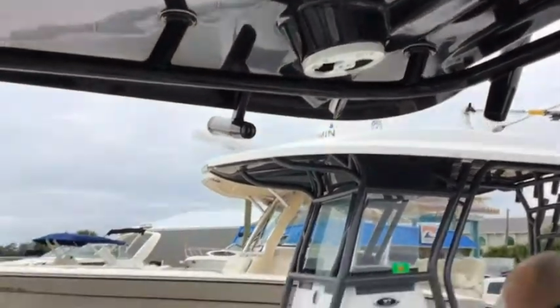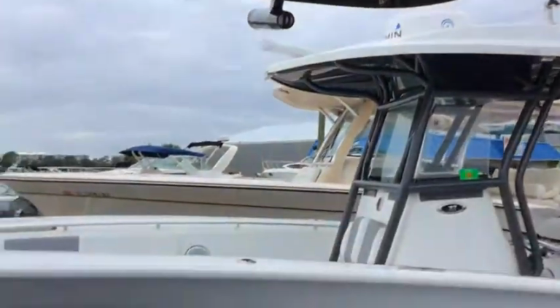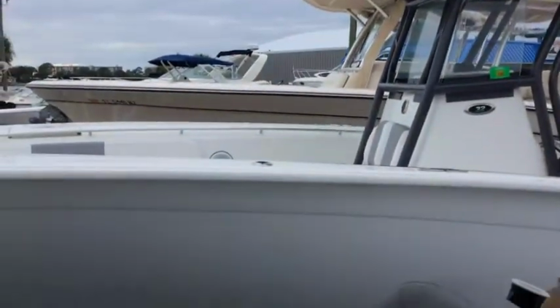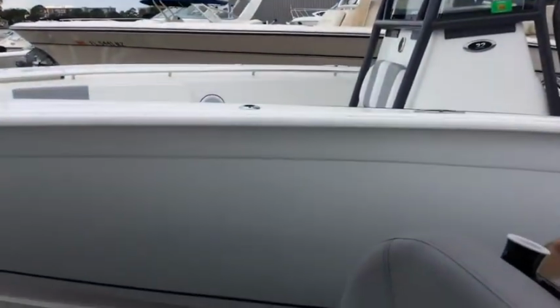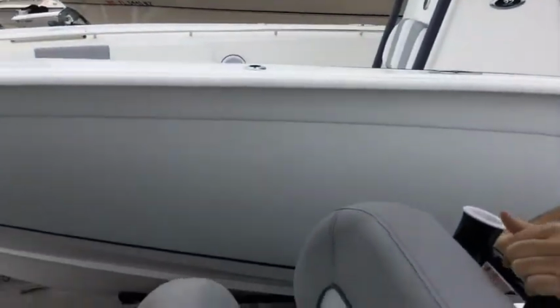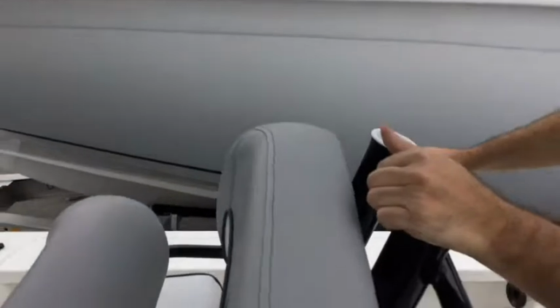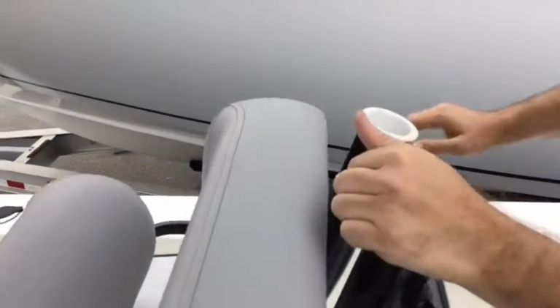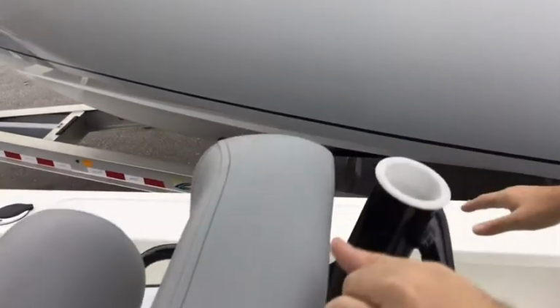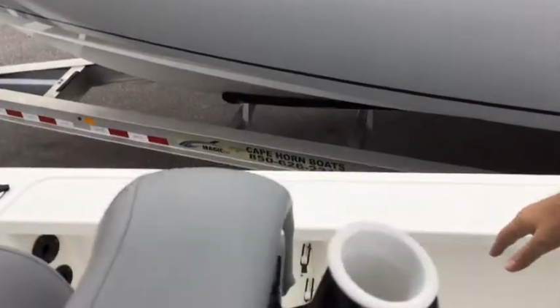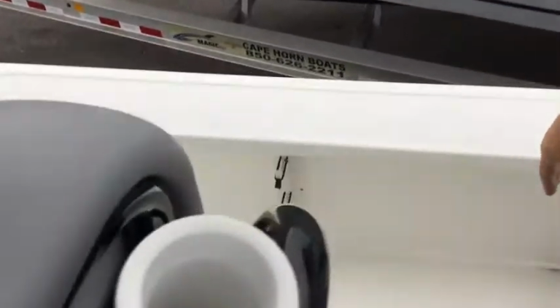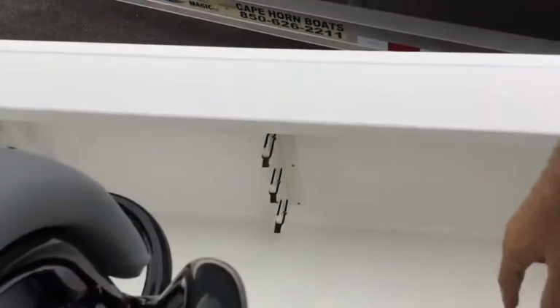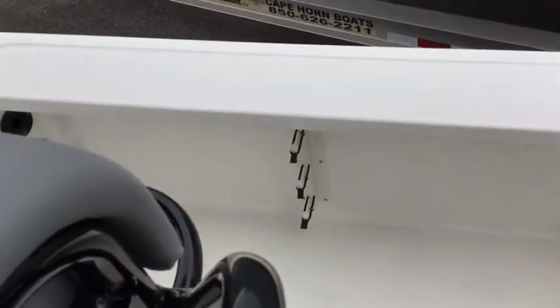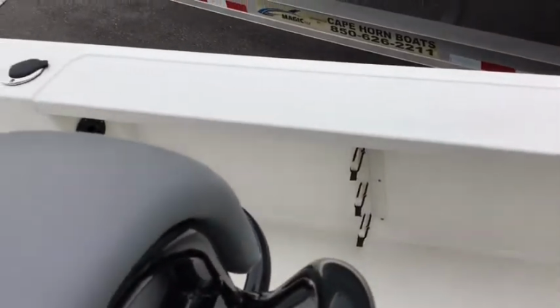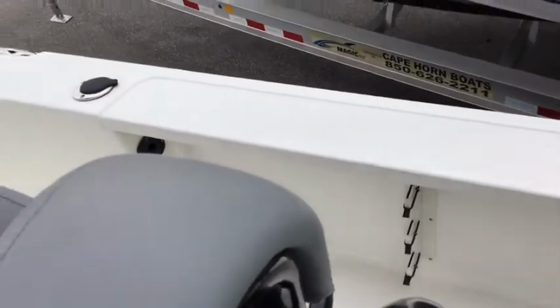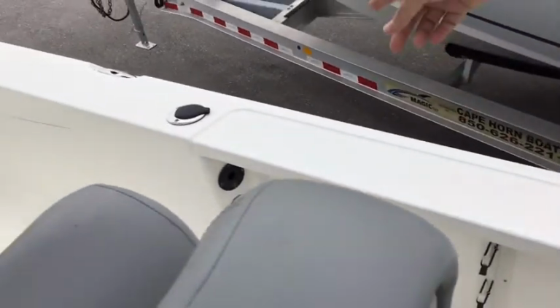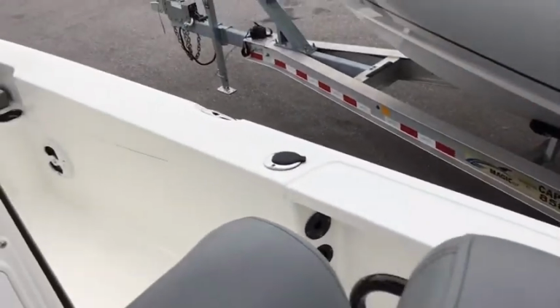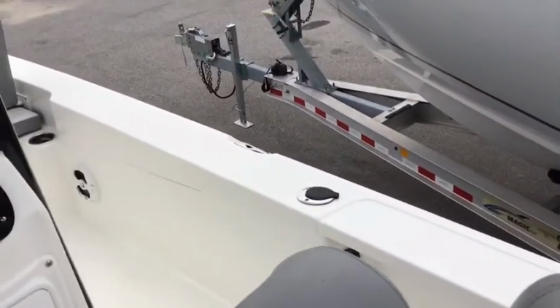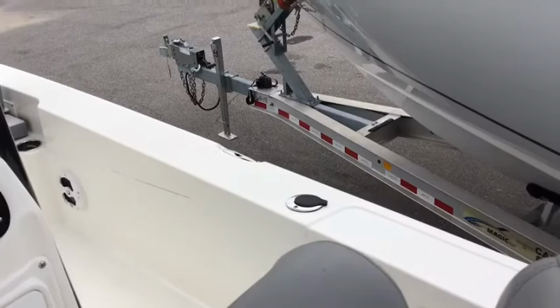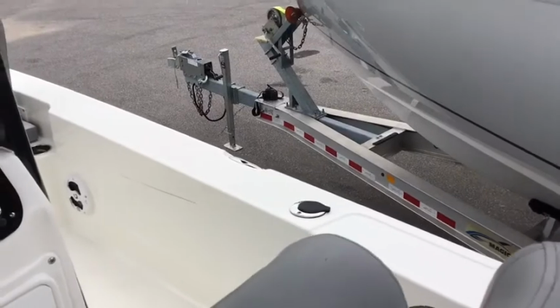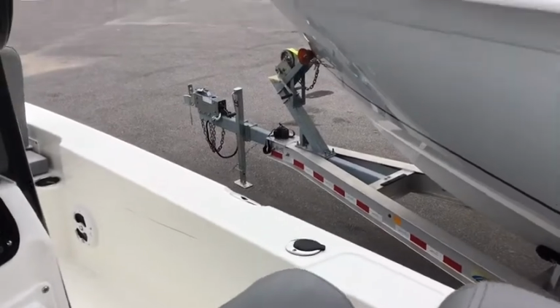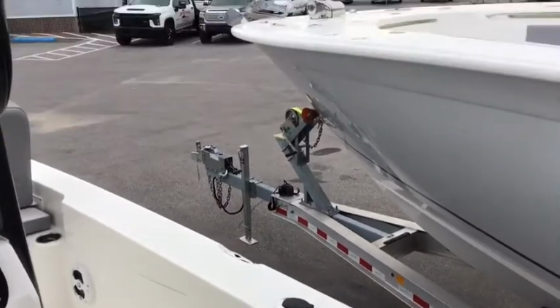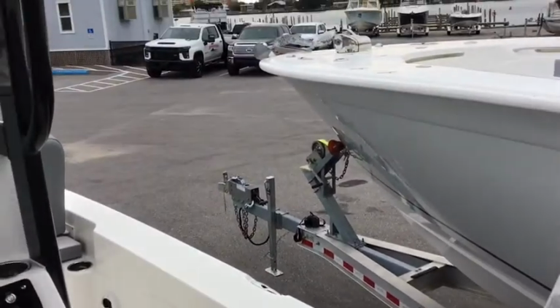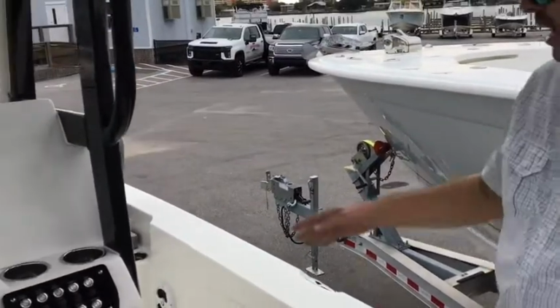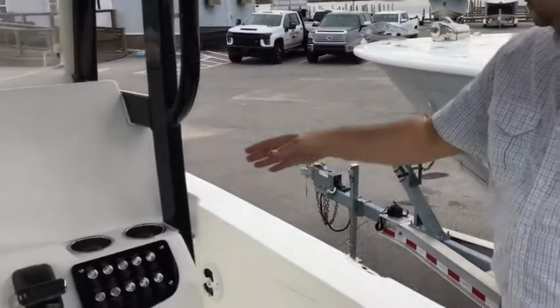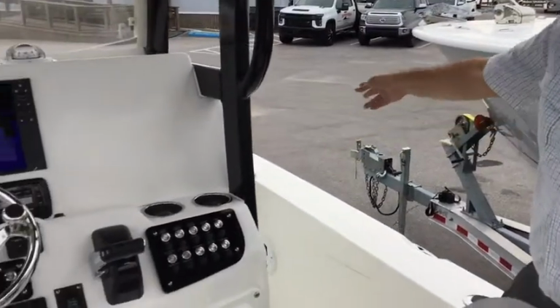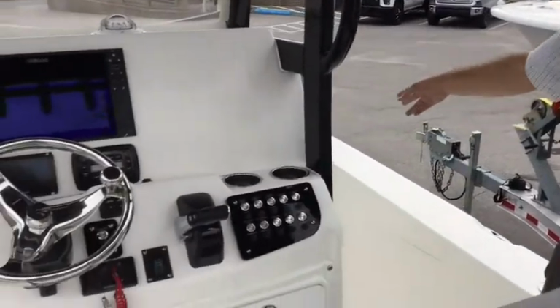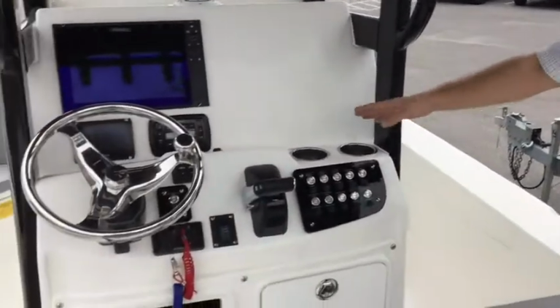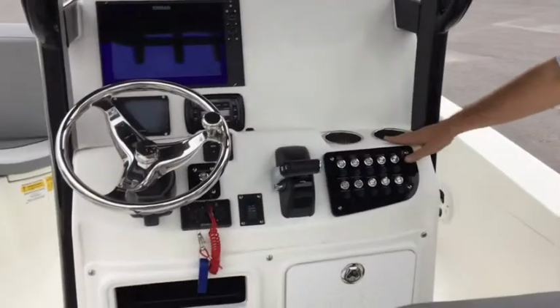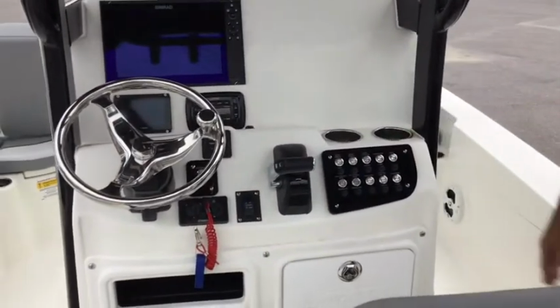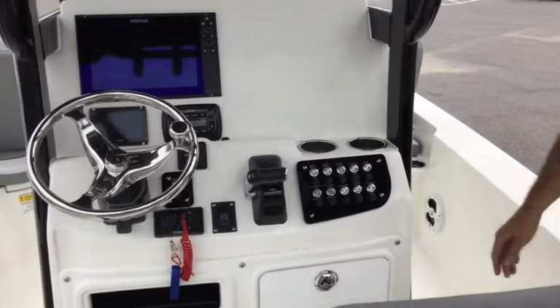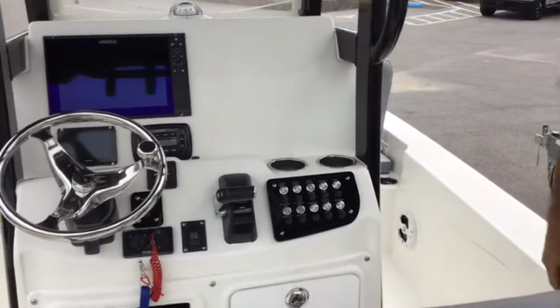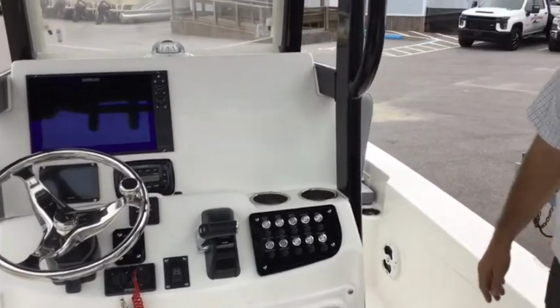As you look down here, you see the under-gunnel rod storage. They have definitely not skimped on the amount of rod storage on this boat. Also some gunnel rod storage there and in the back. And you can also see cup holders galore up on the front right here at the helm — you have some in the back here as well.